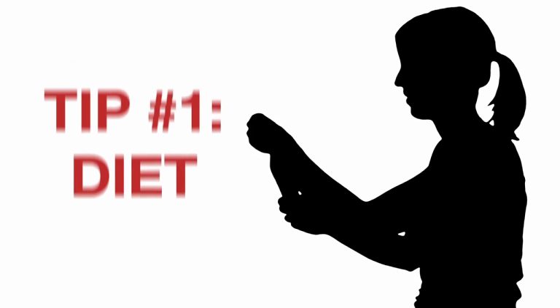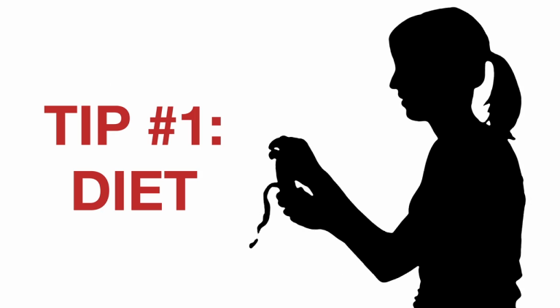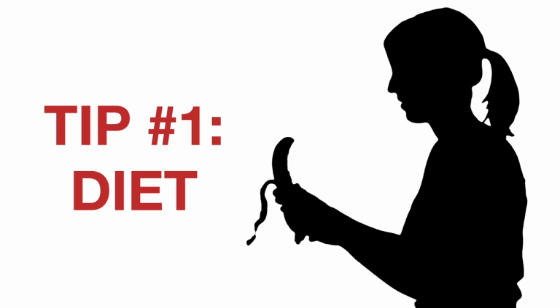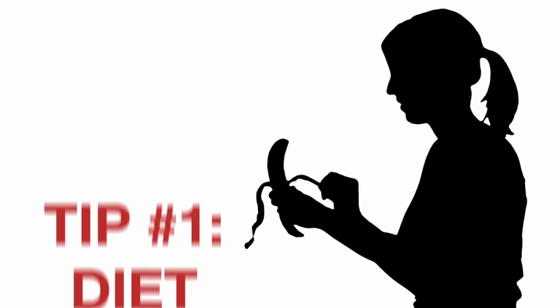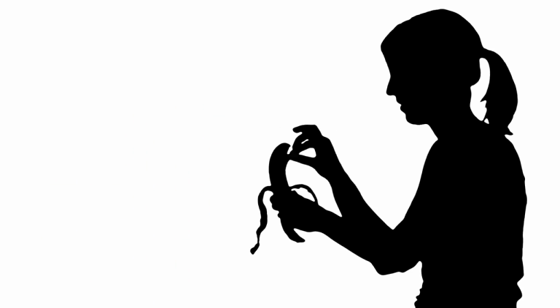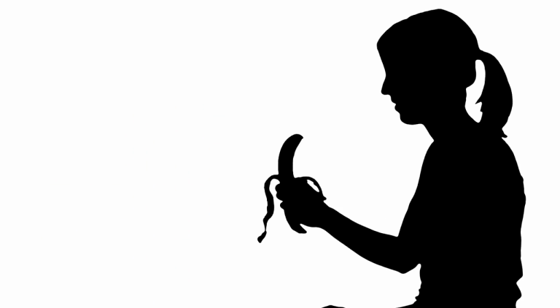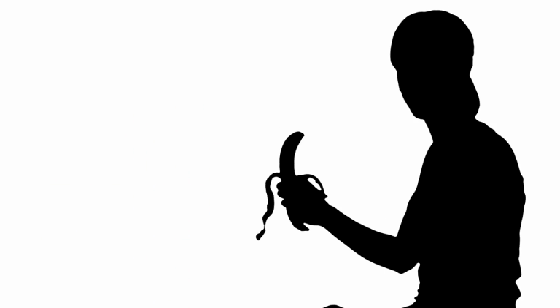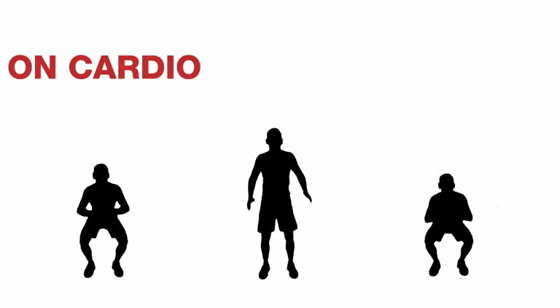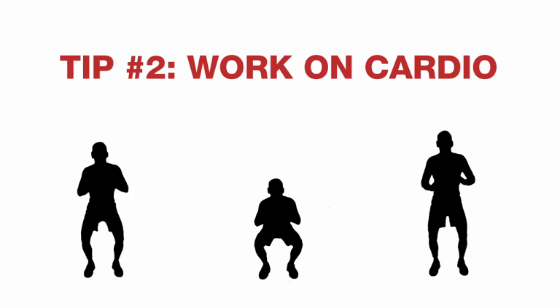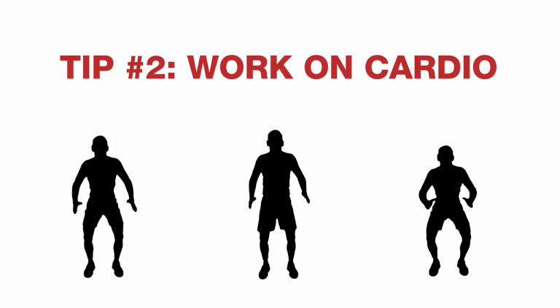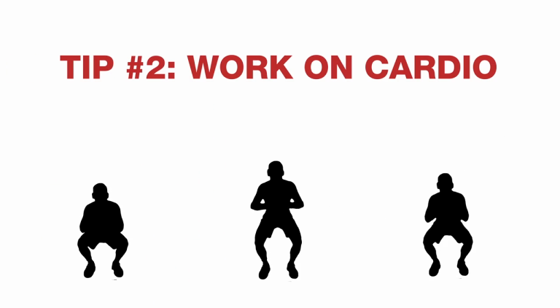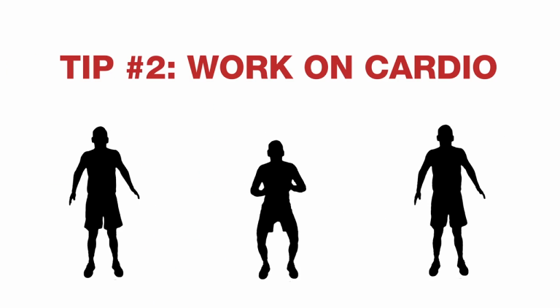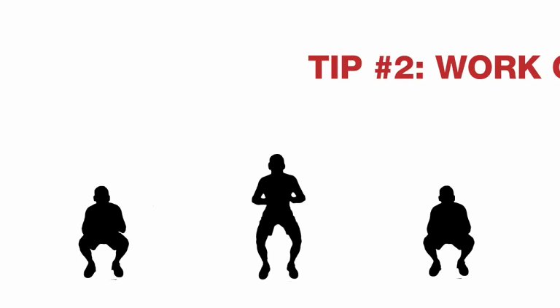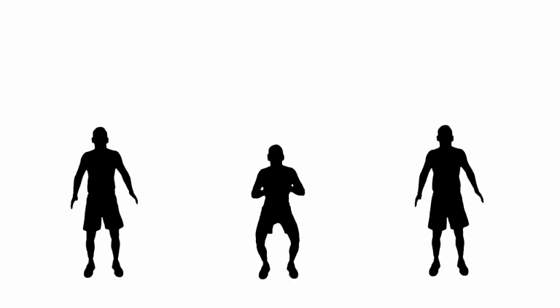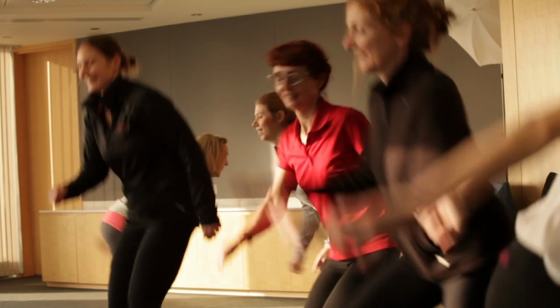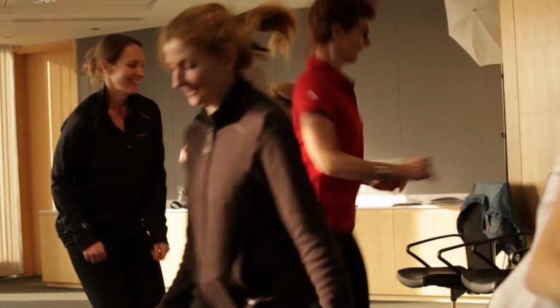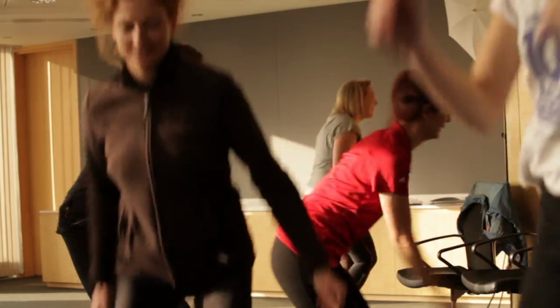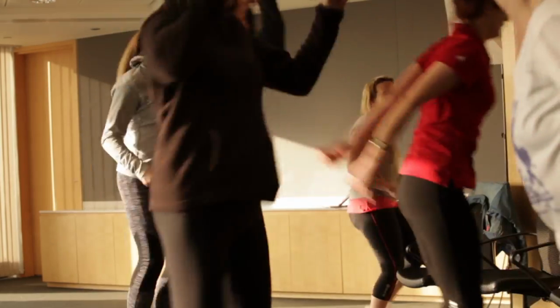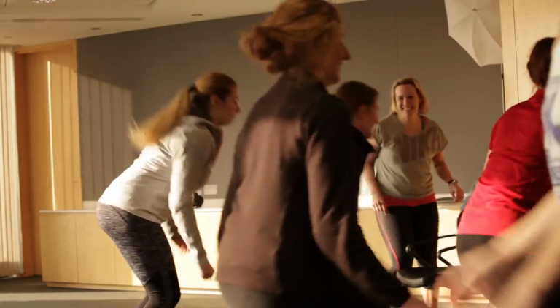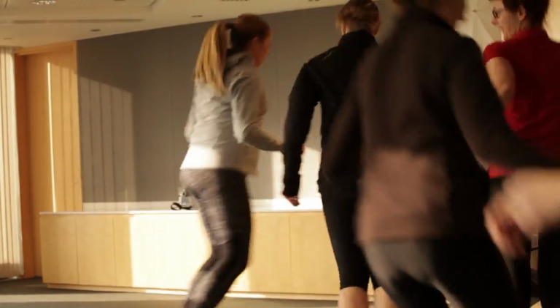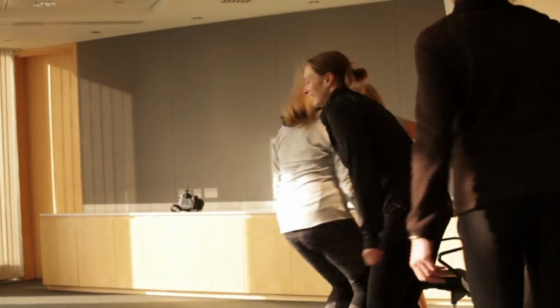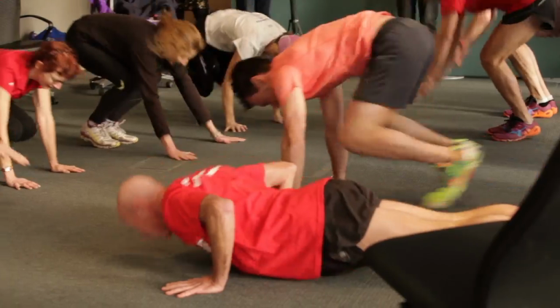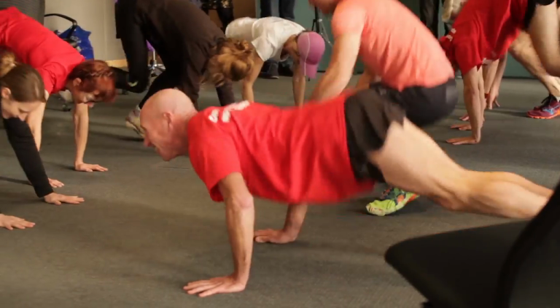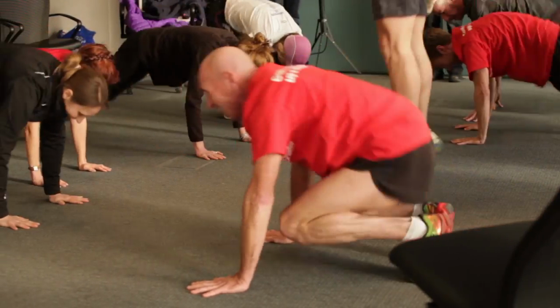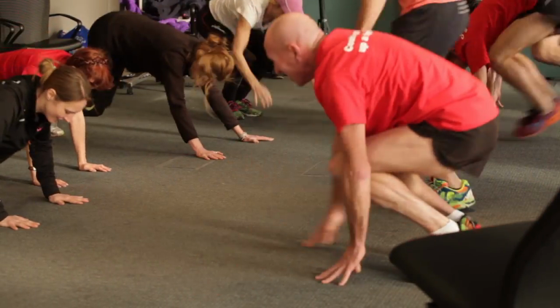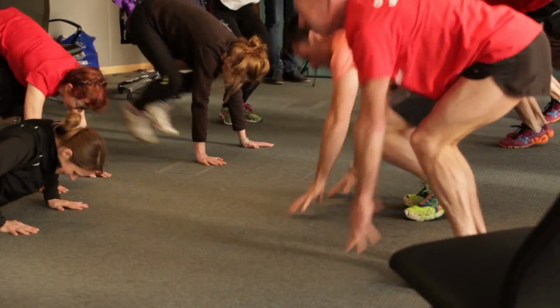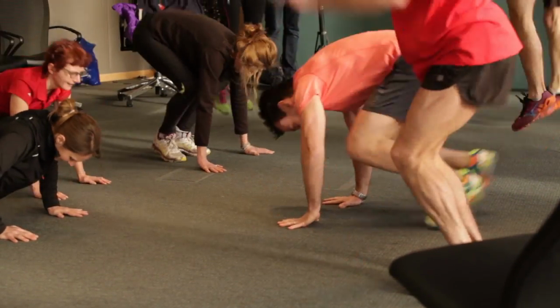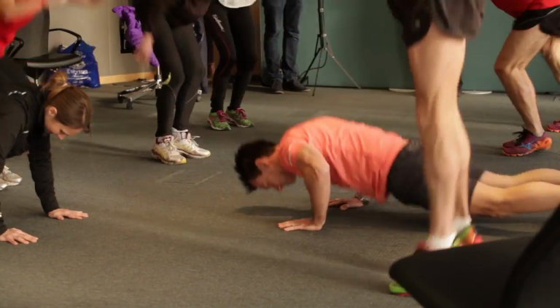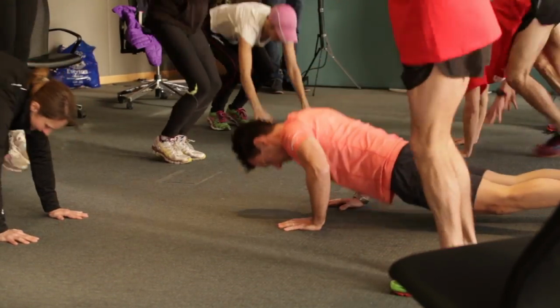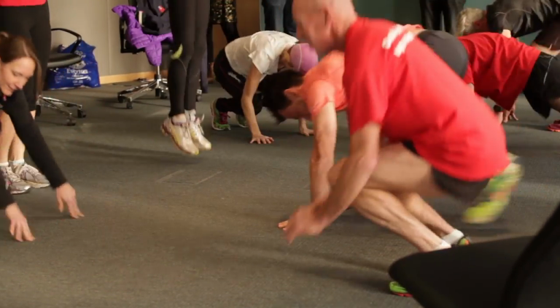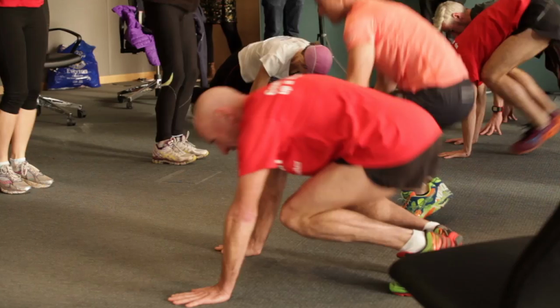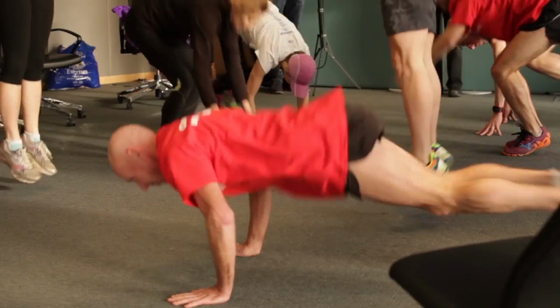Fuel your body correctly — remember what you put in, you get out. Given you've got 920 stairs to run up, you've got to get a good level of cardio fitness. You can get that through running, spinning, or cycling — anything that's going to help you build your cardio fitness.